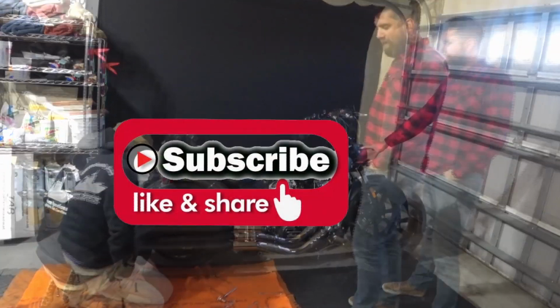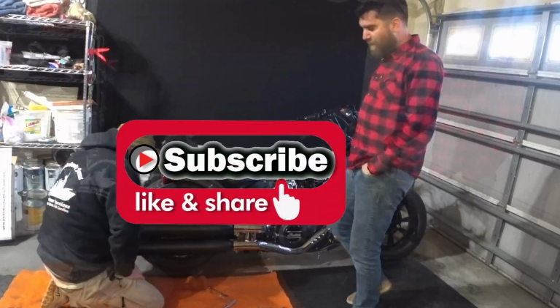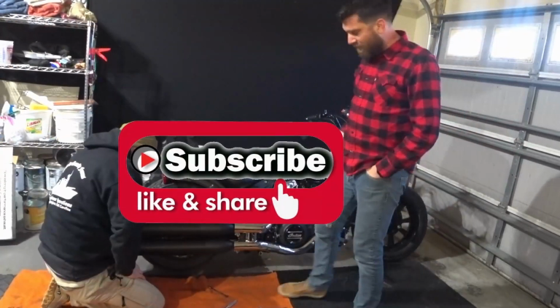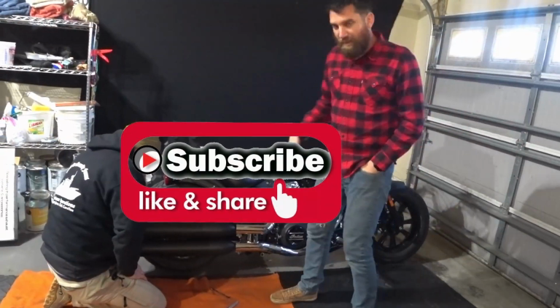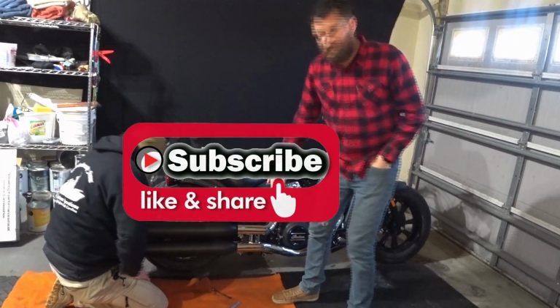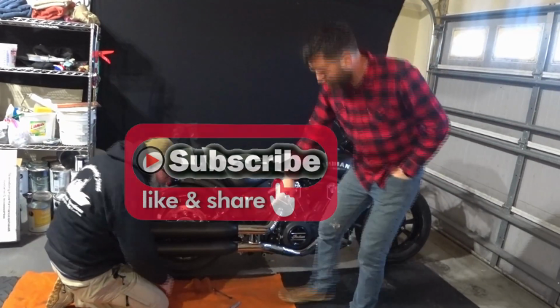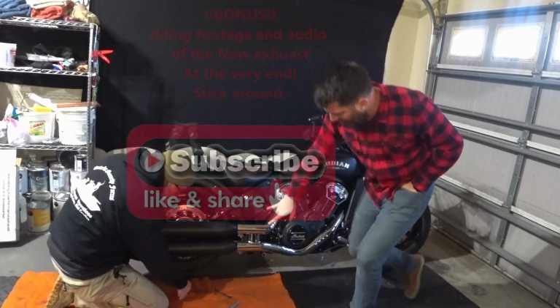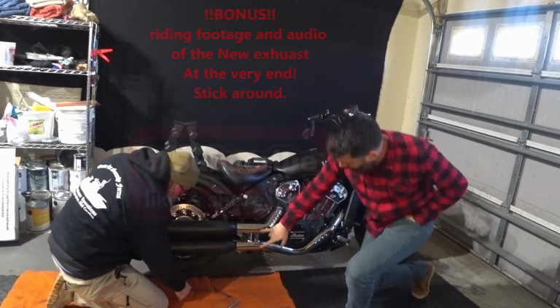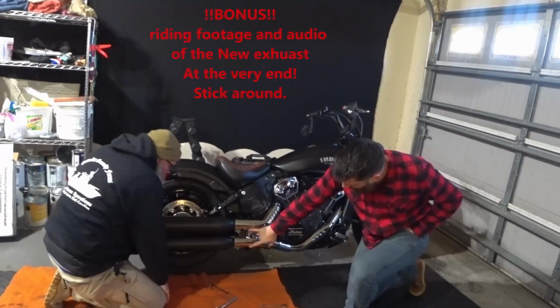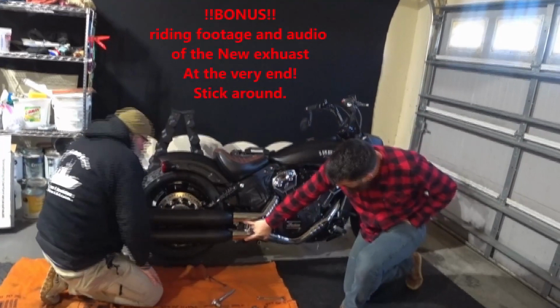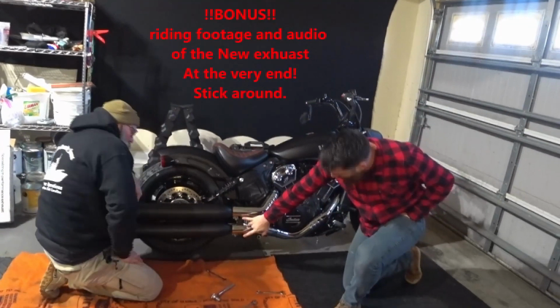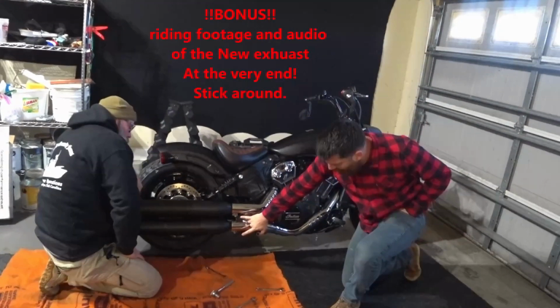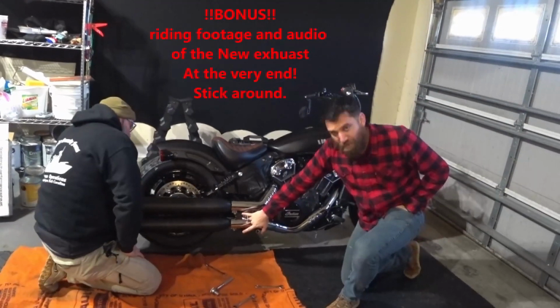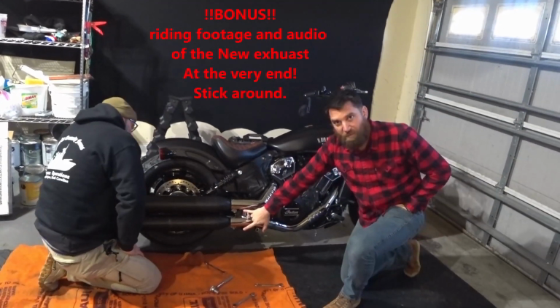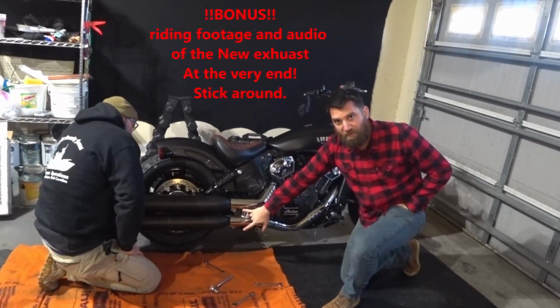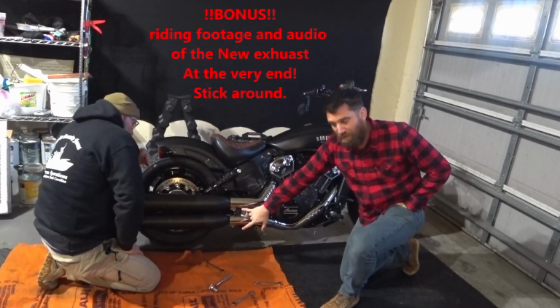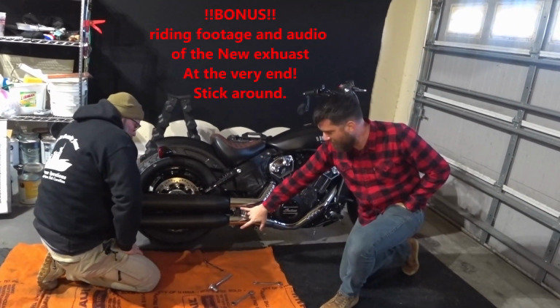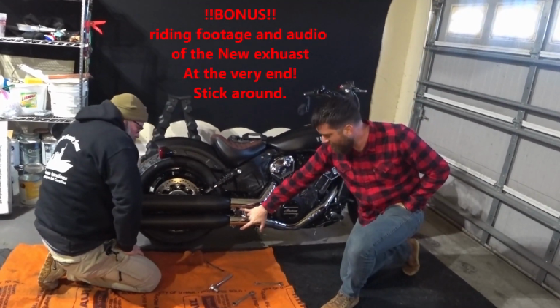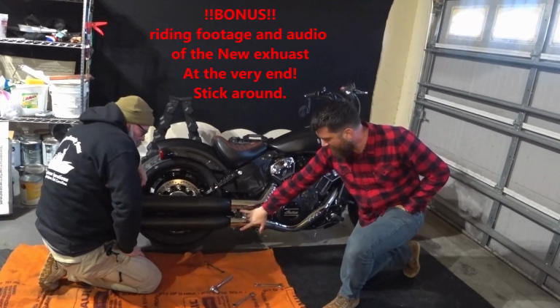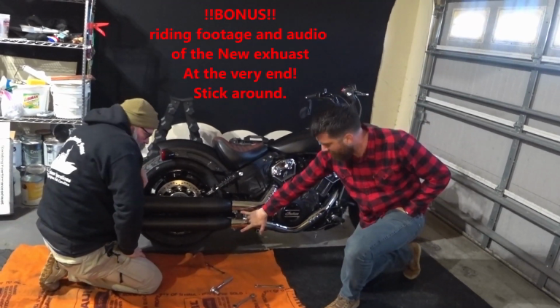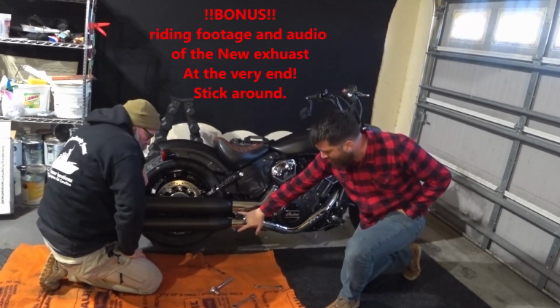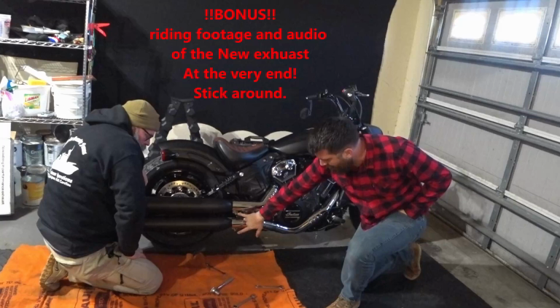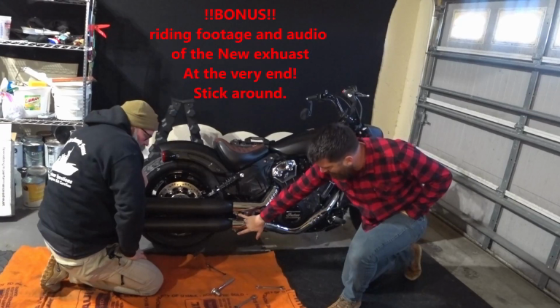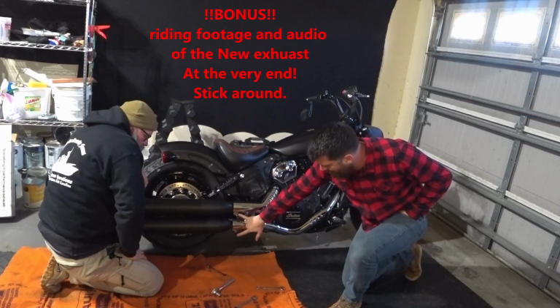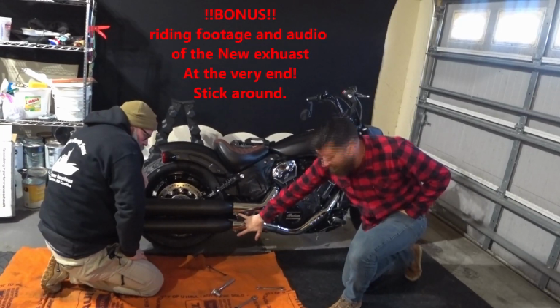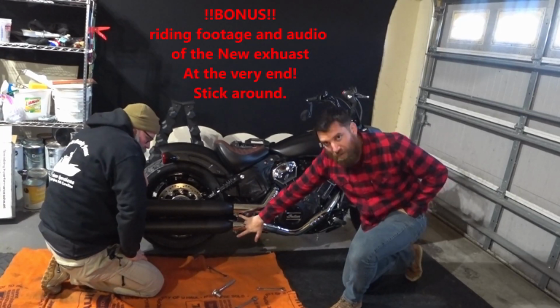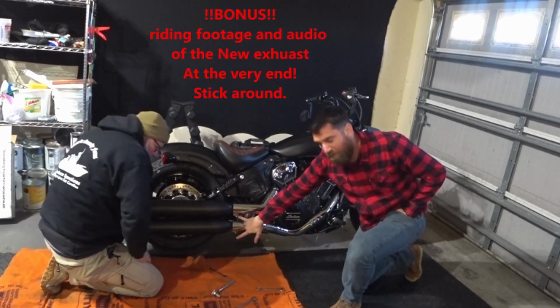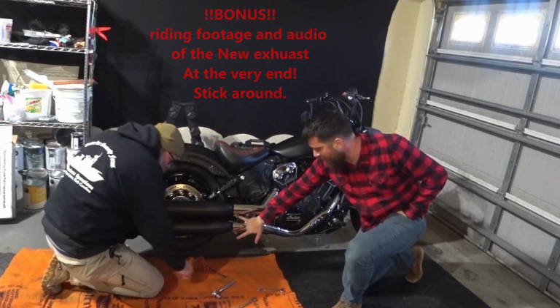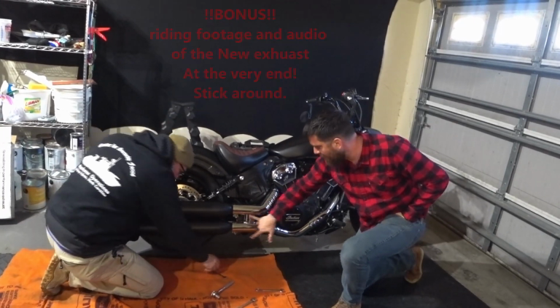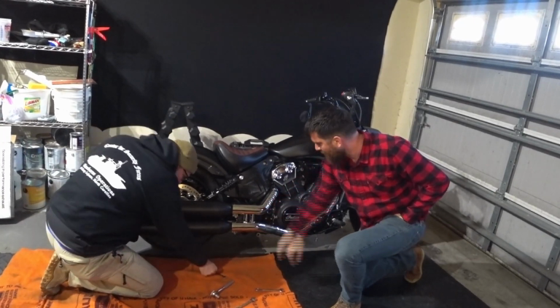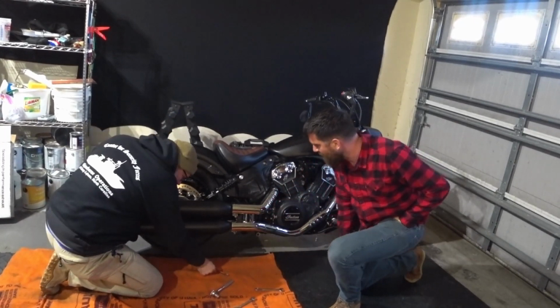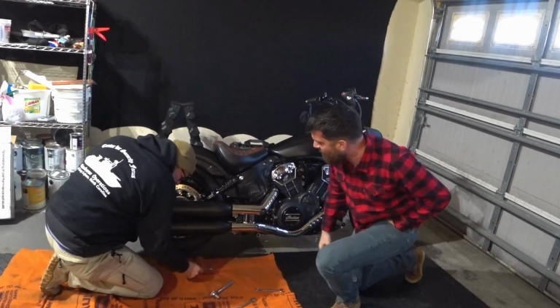Pretty simple process, guys. We've got two bolts right here — they're going to be 15 millimeters. We're going to back those out. Those are the C-clamps that are holding the exhaust on the manifold.